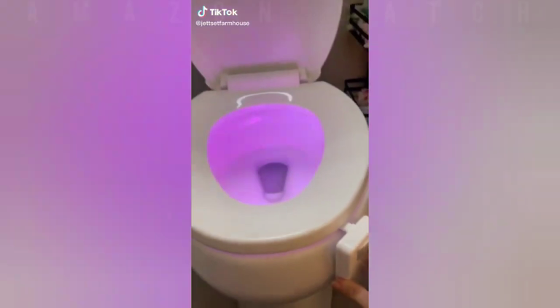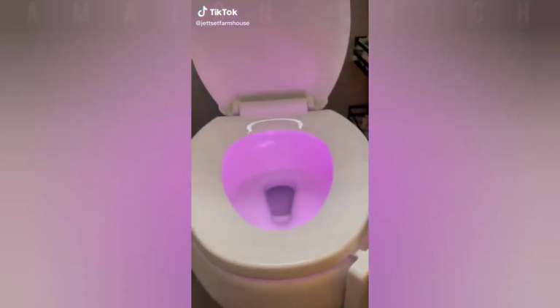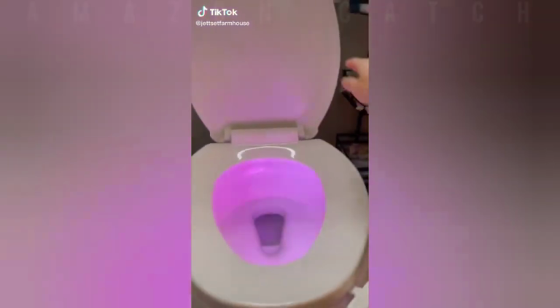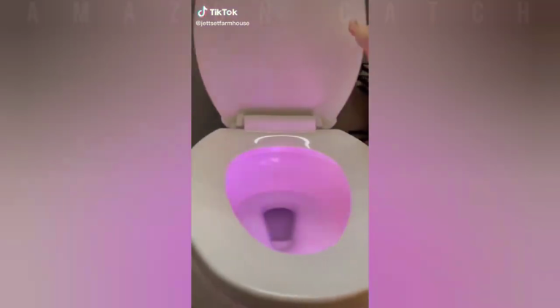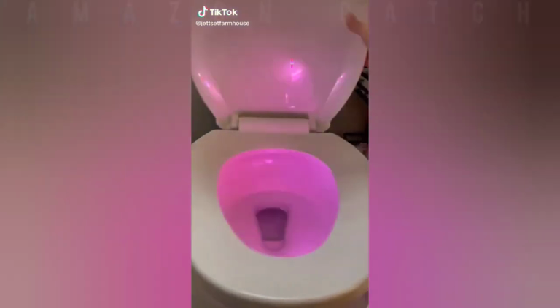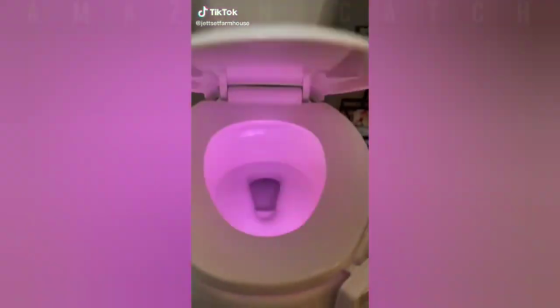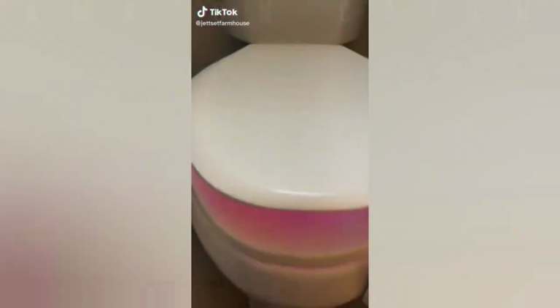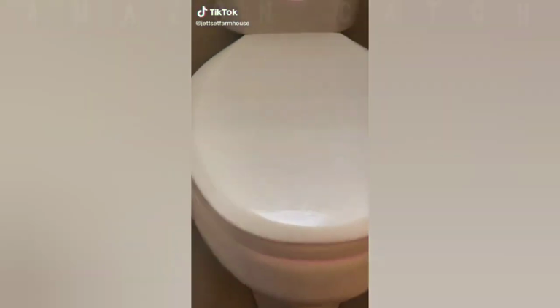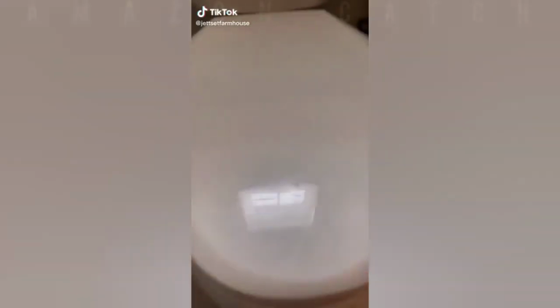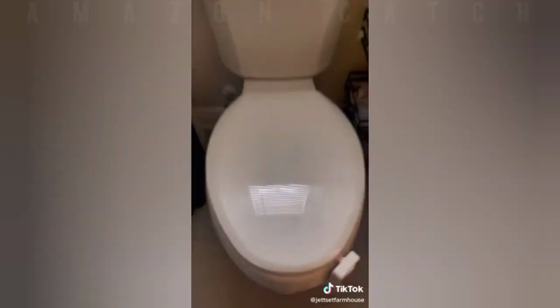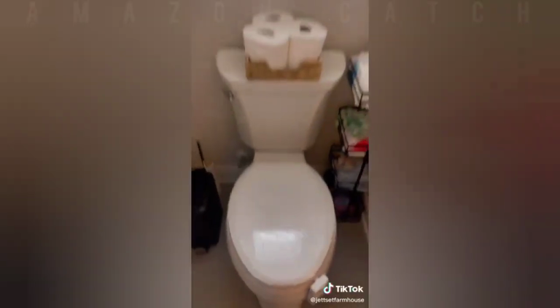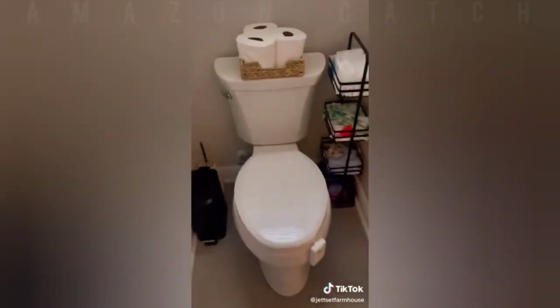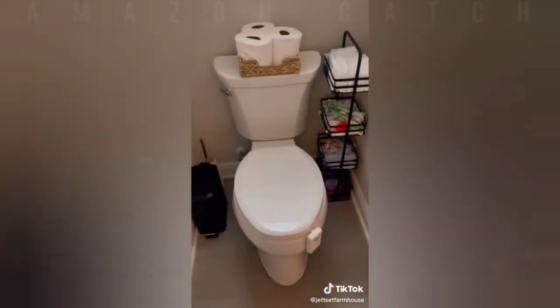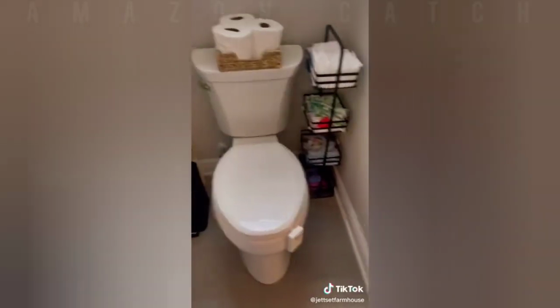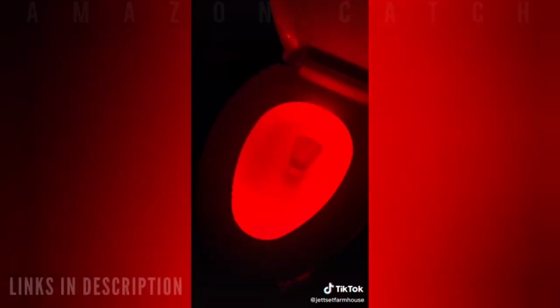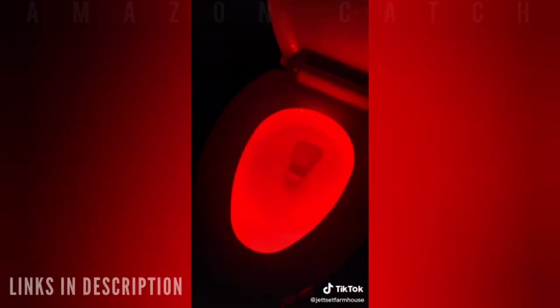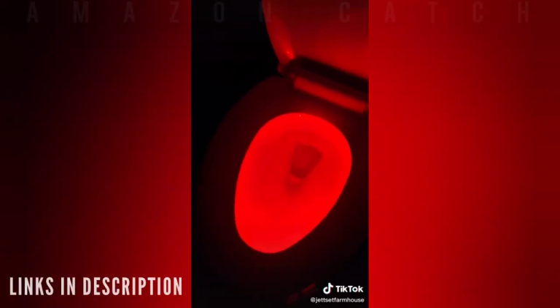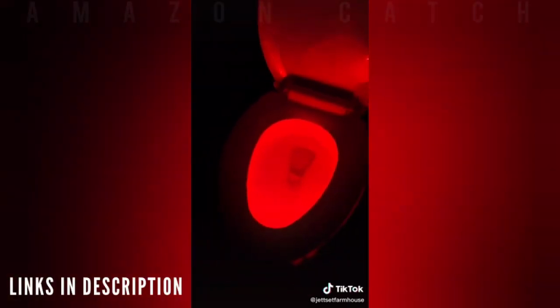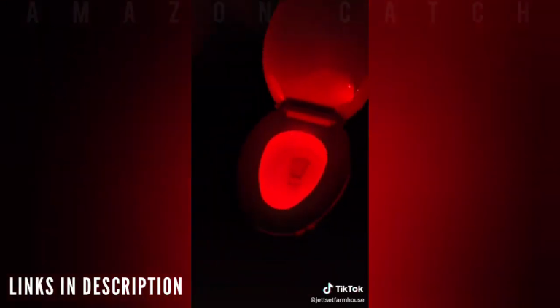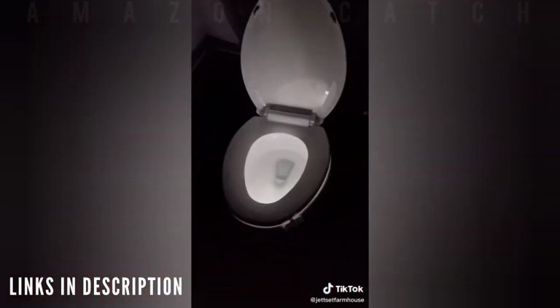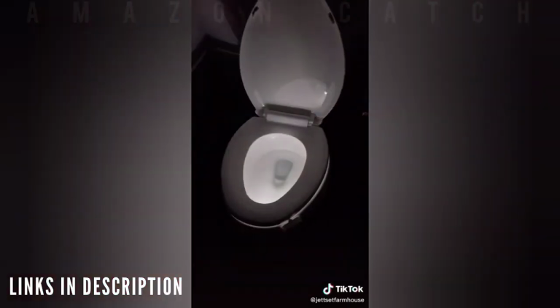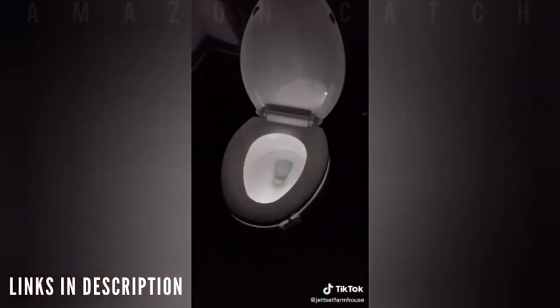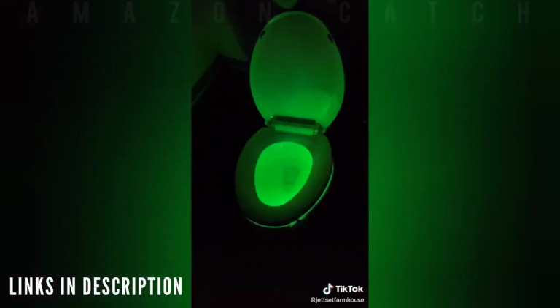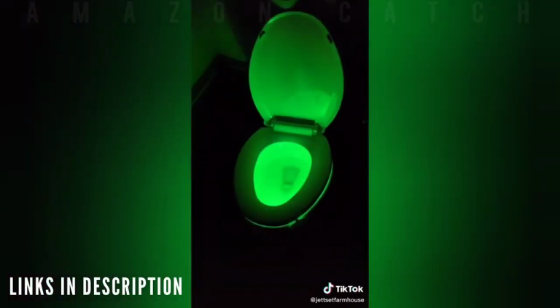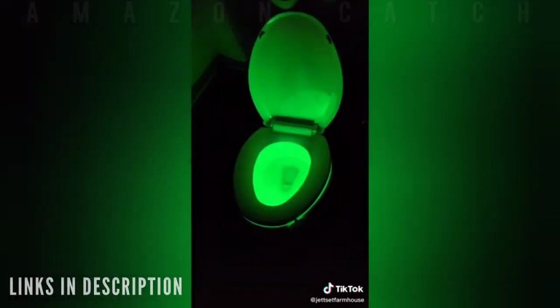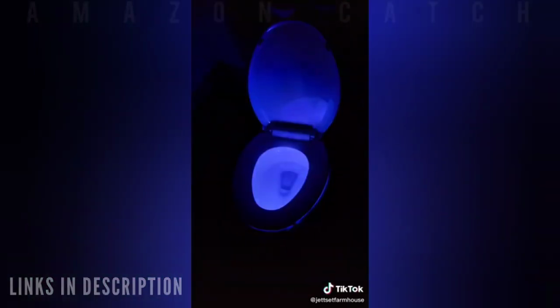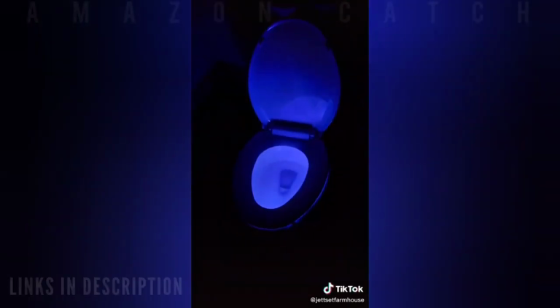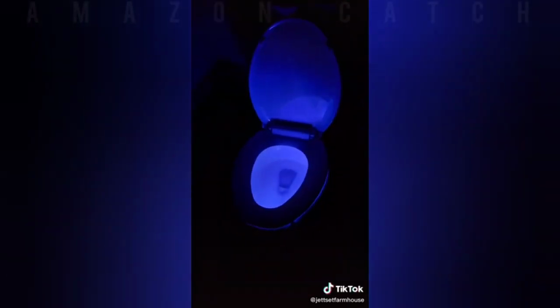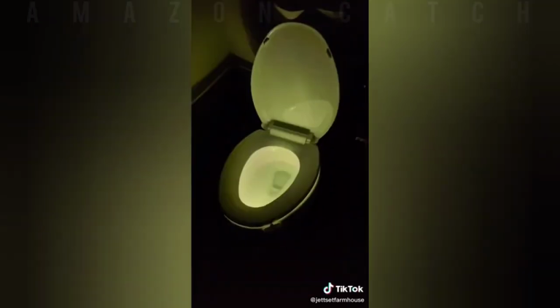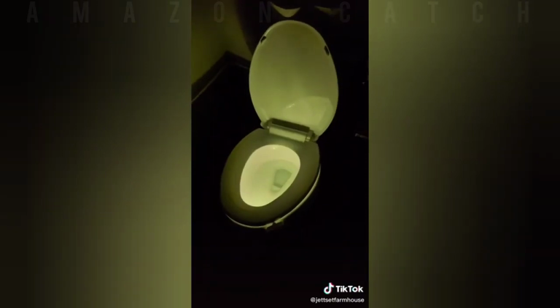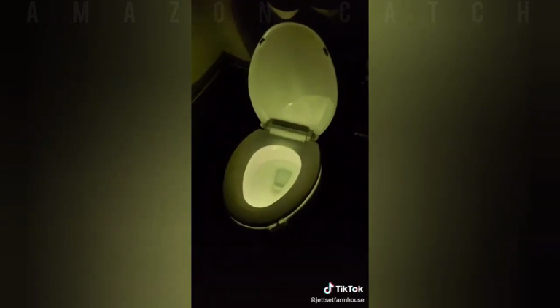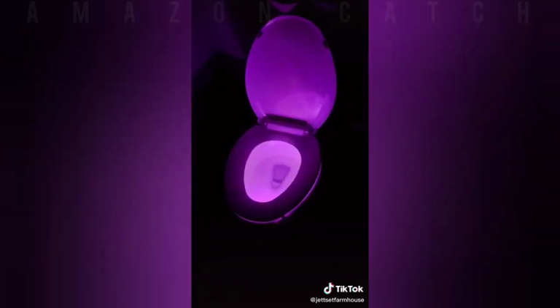Do you have someone in your house with aiming problems at nighttime, or a little one who's scared of the dark, or maybe you just want to add a little fun to your toilet? If so, this motion-activated light from Amazon is exactly what you need.